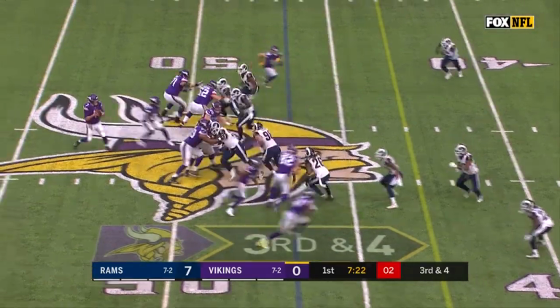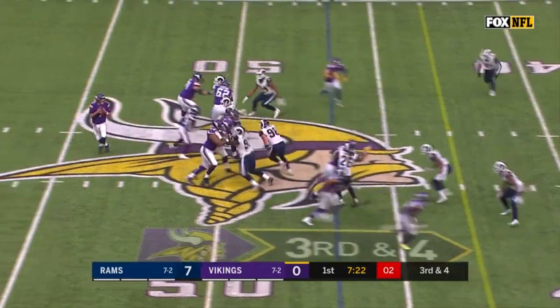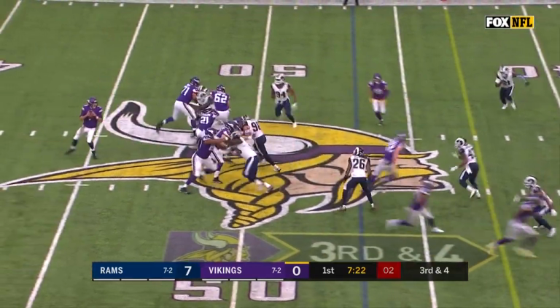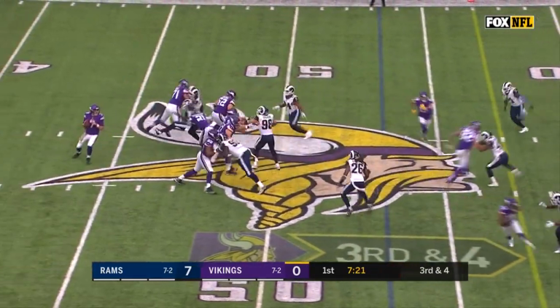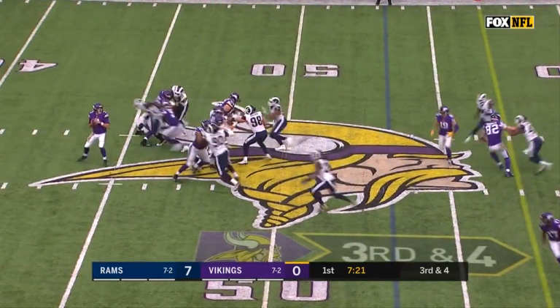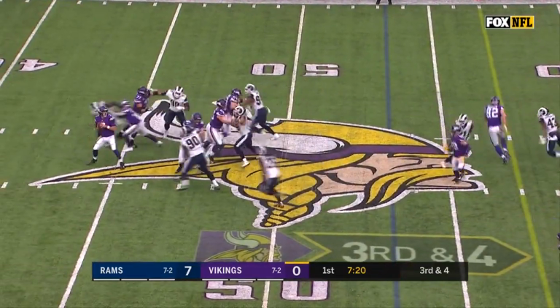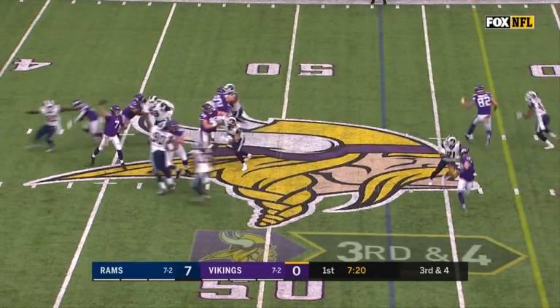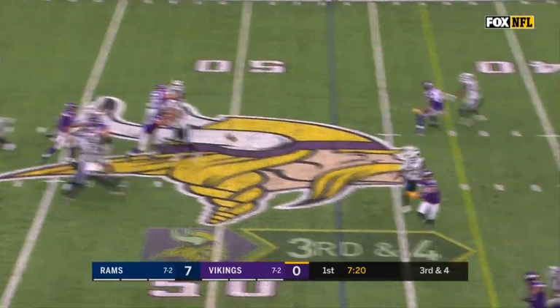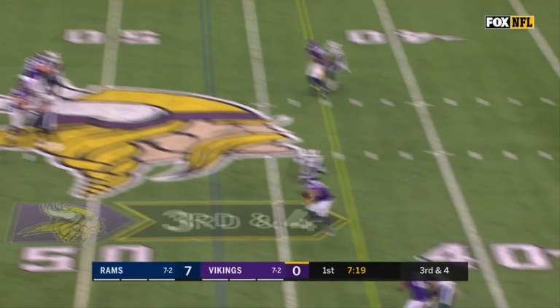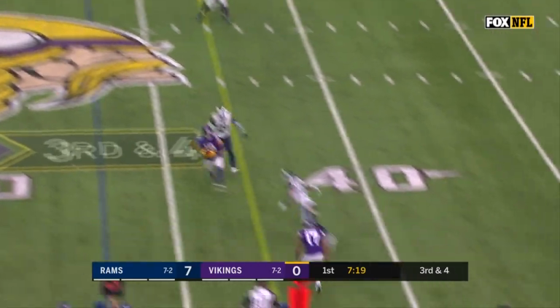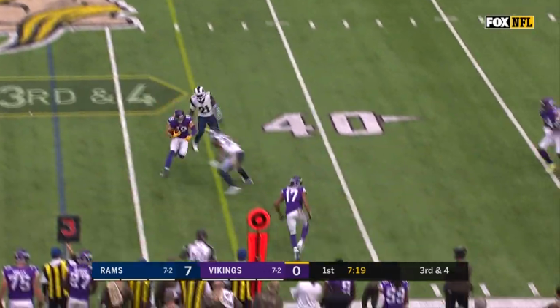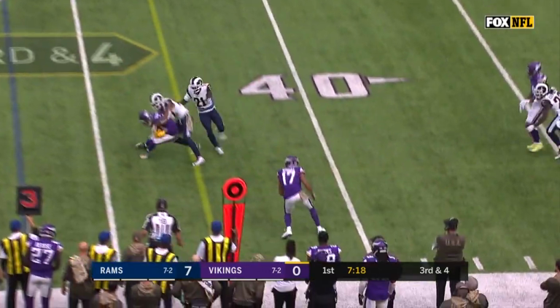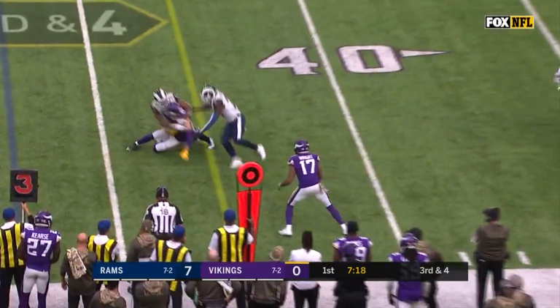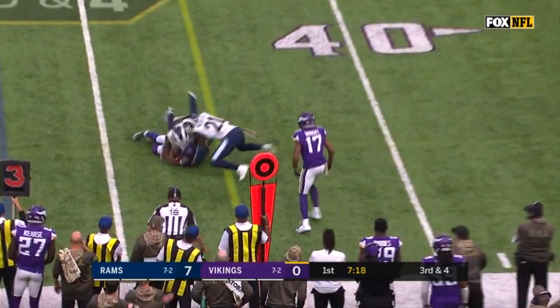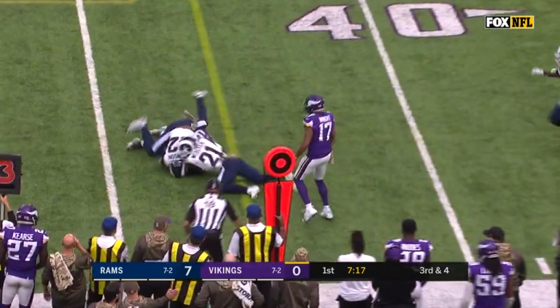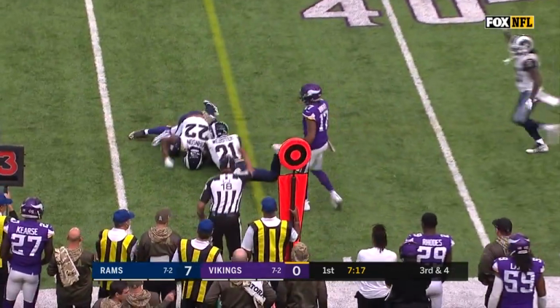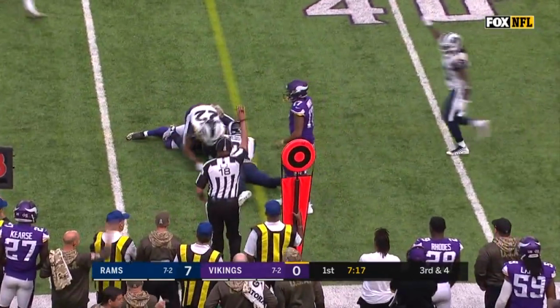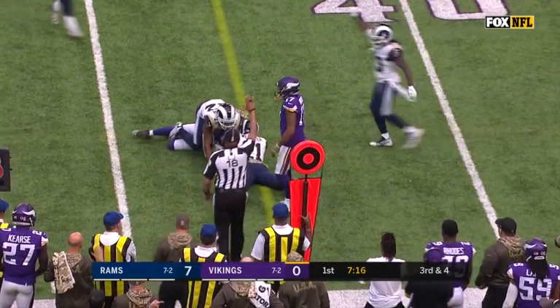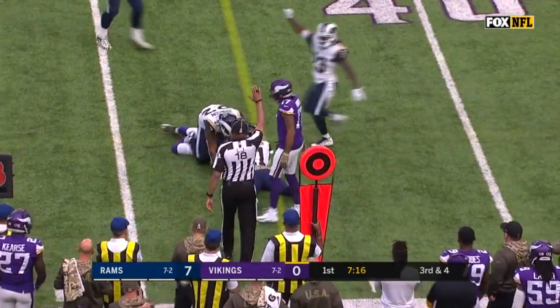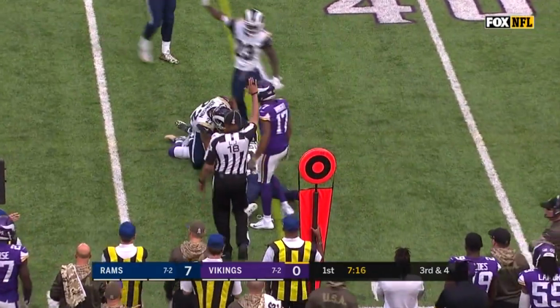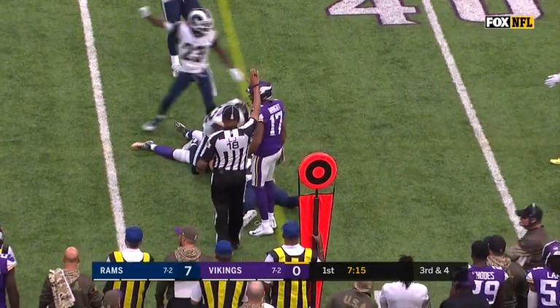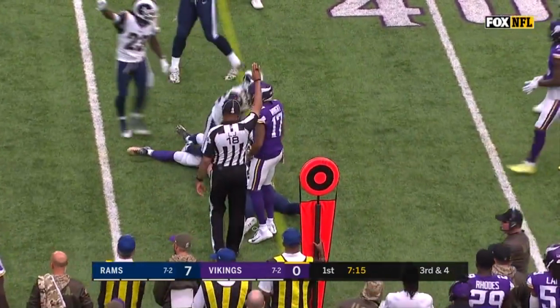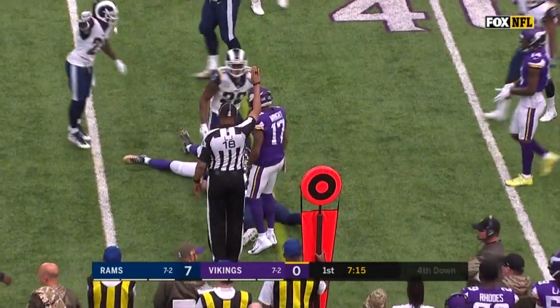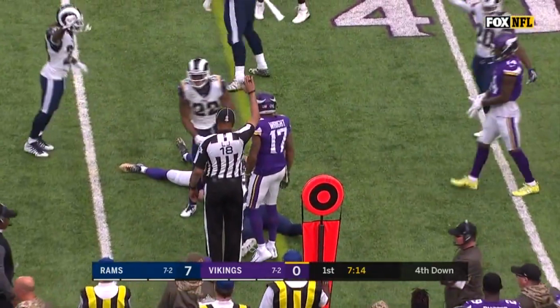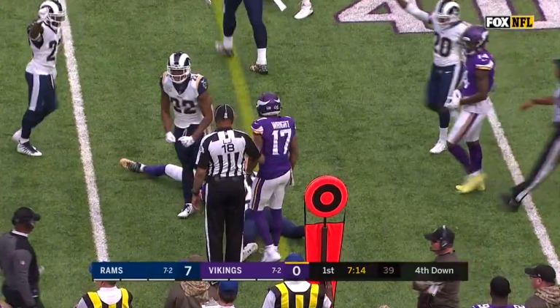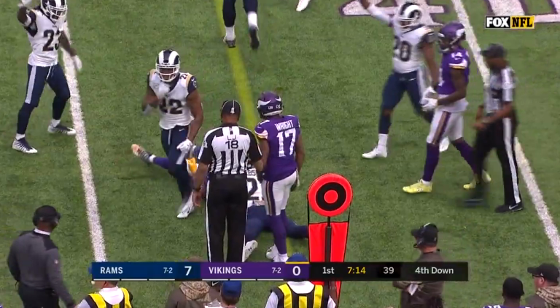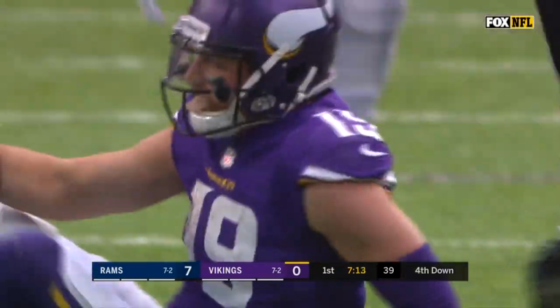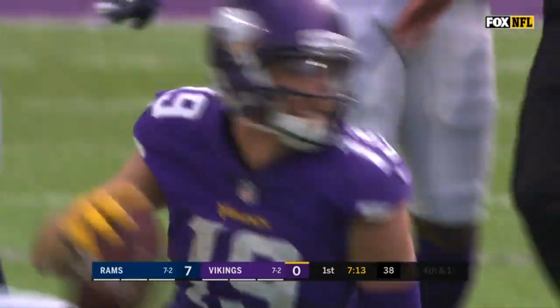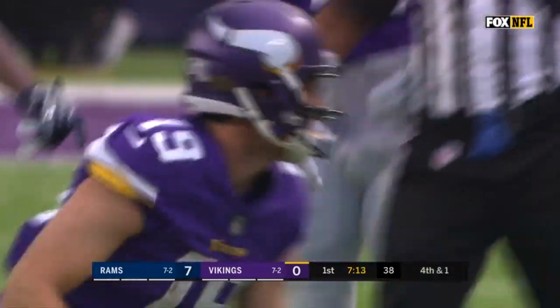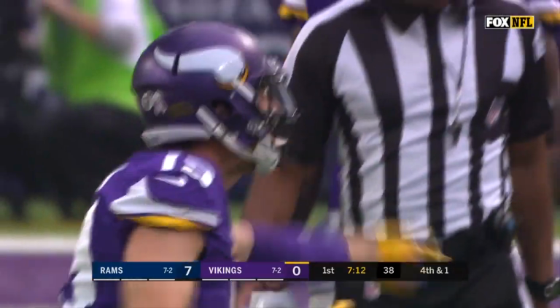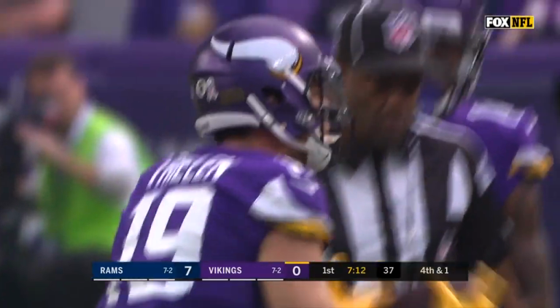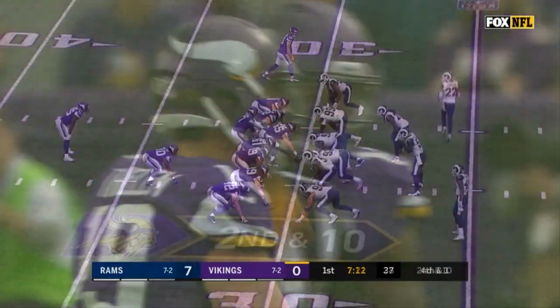Third down and fourth. Blitz coming, Keenum stands in, complete — Thielen — who is still close, looks shy of the first down. Tremaine Johnson was there on the tackle.